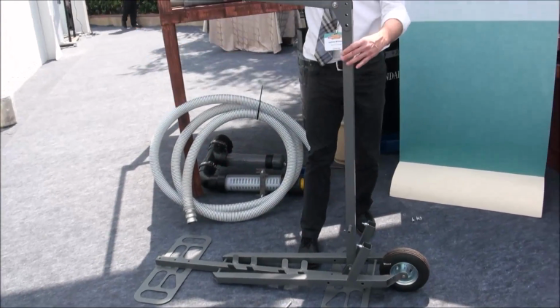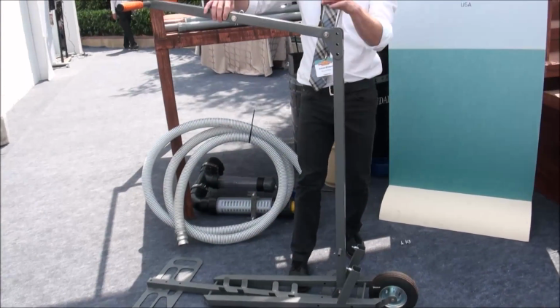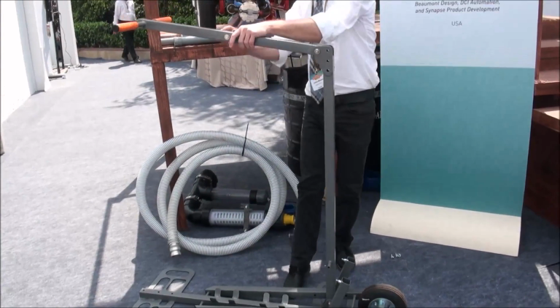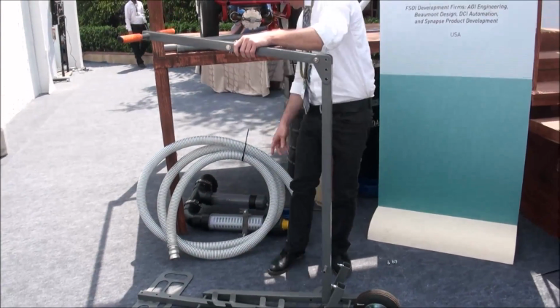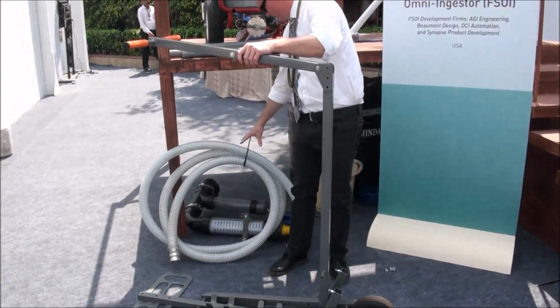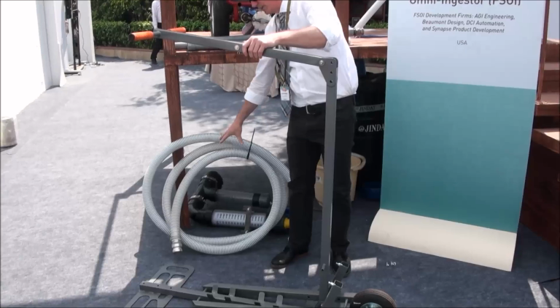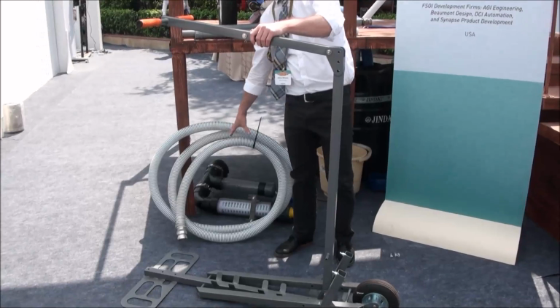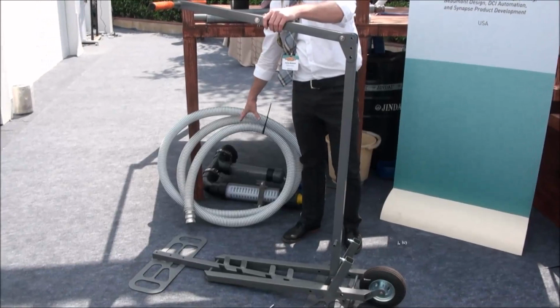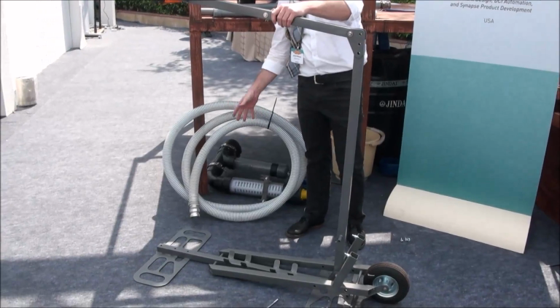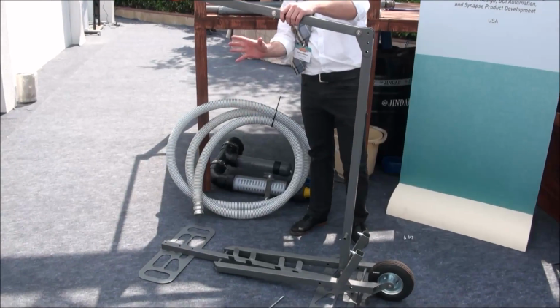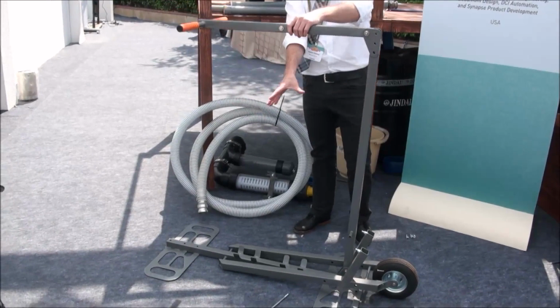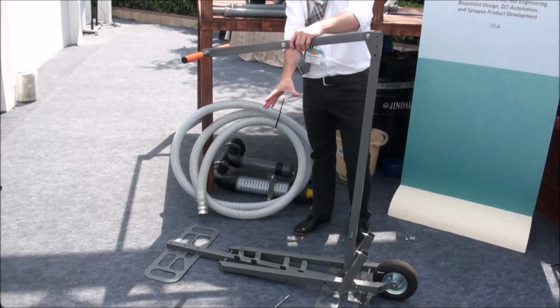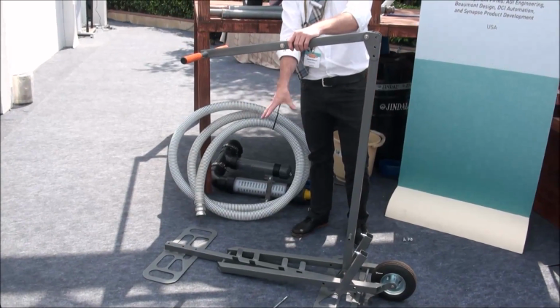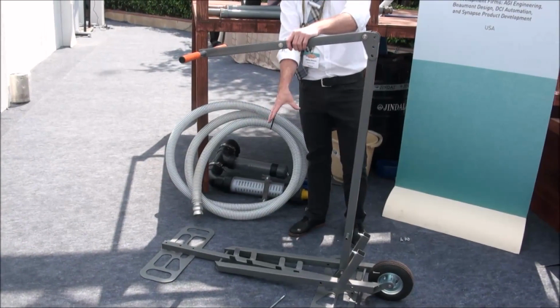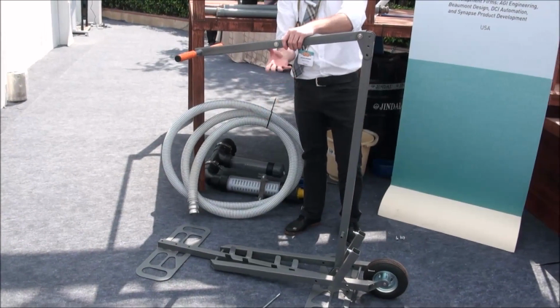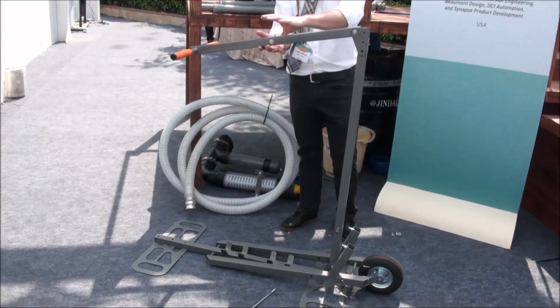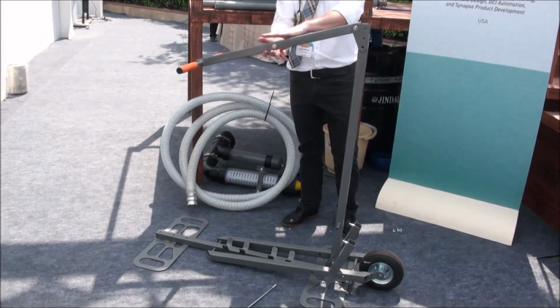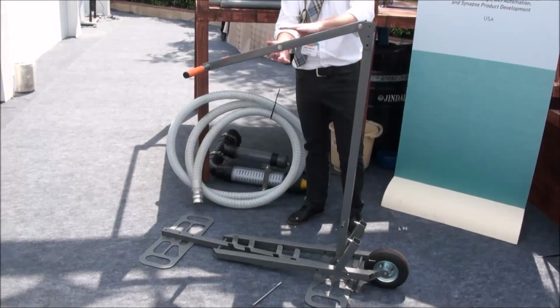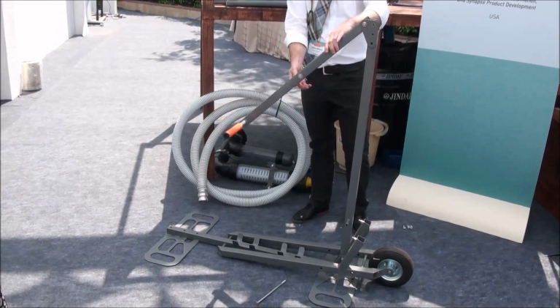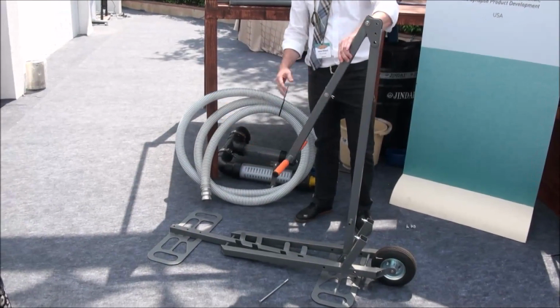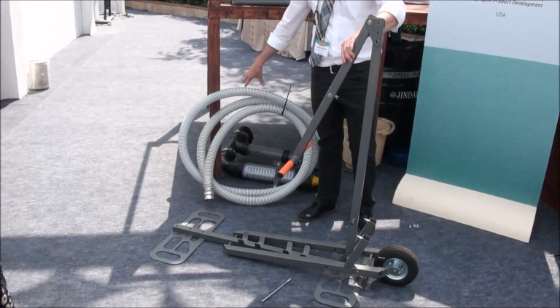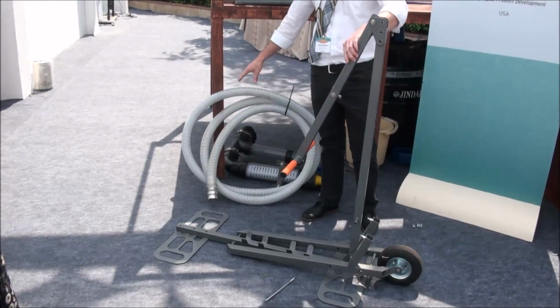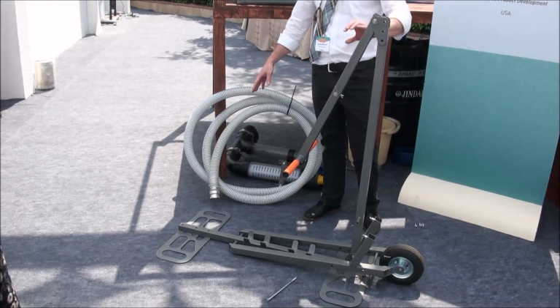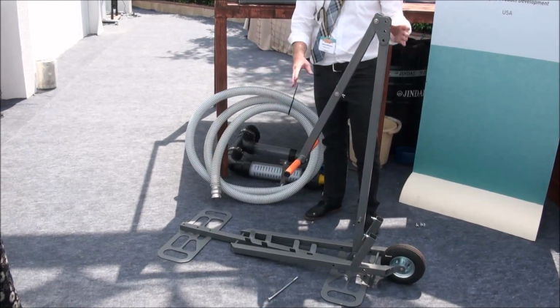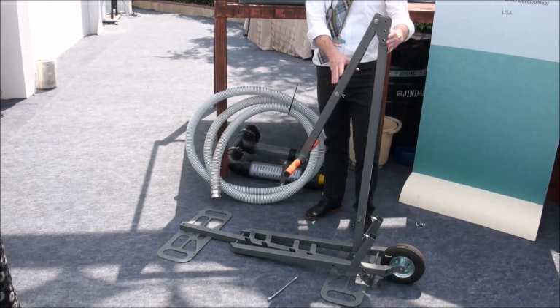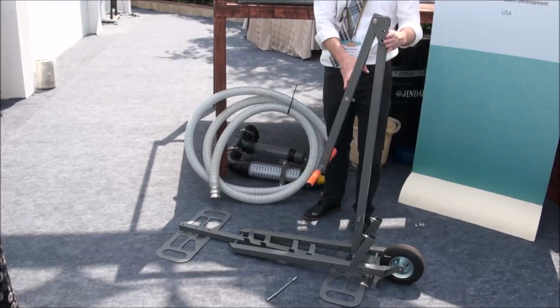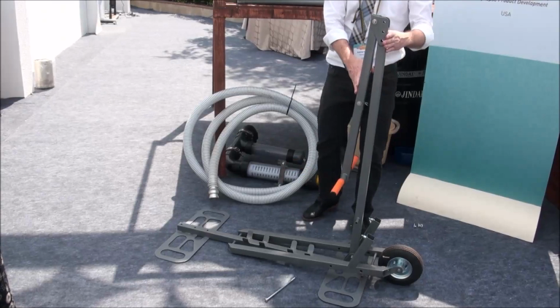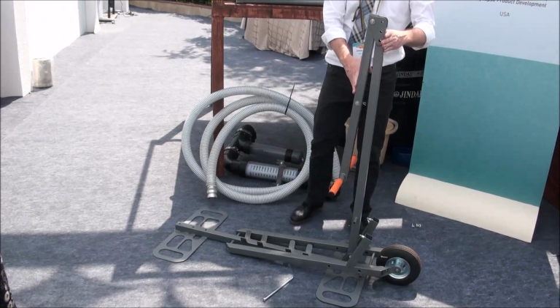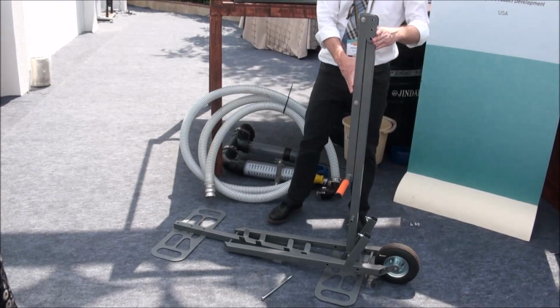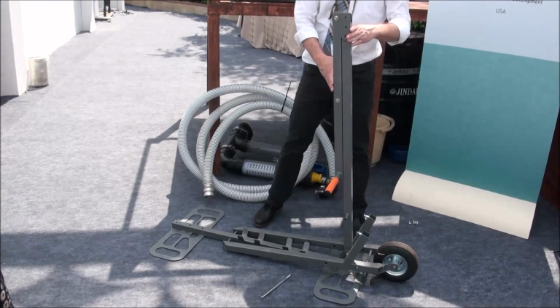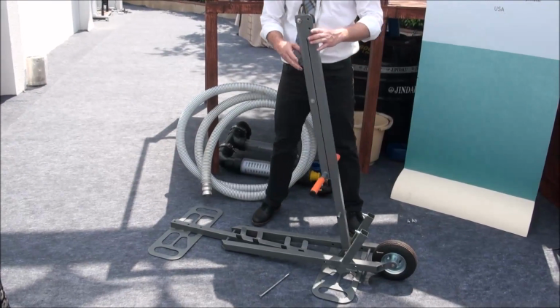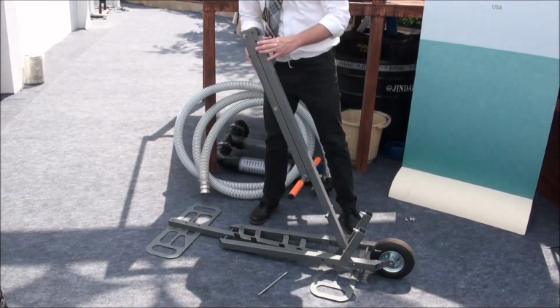So you set that up, and you take the pump and set it in here, connect it, connect your hoses, and your pumping system is ready to go.